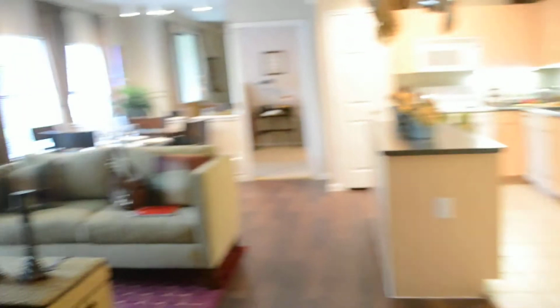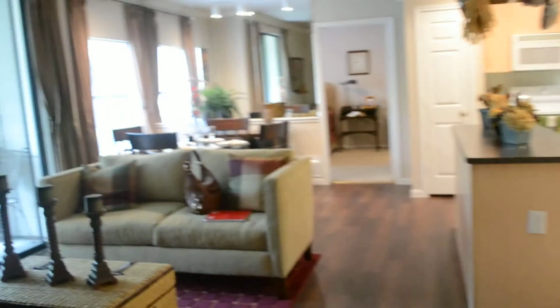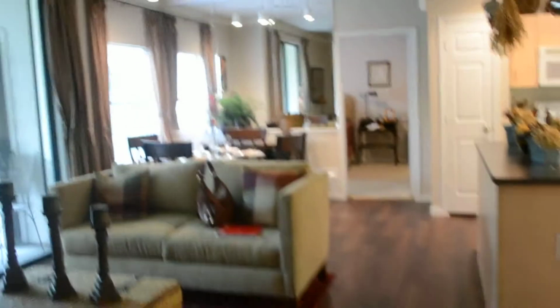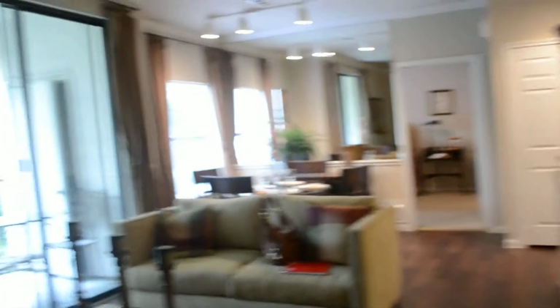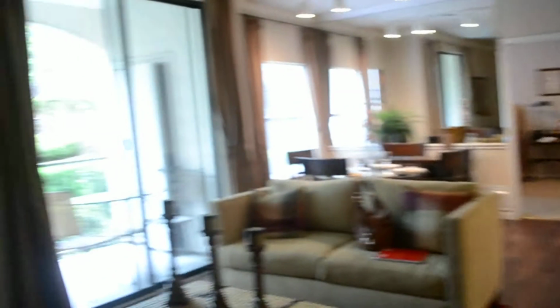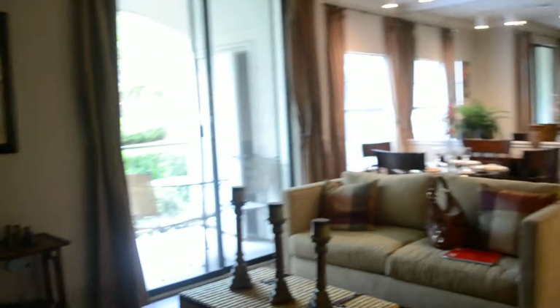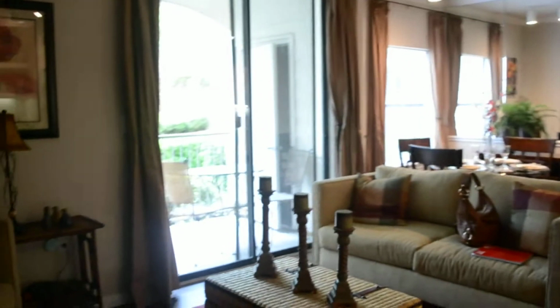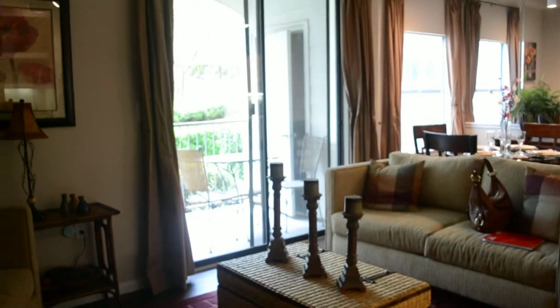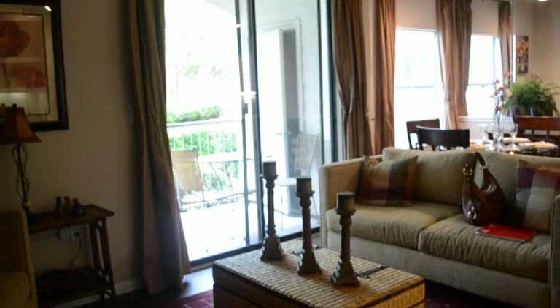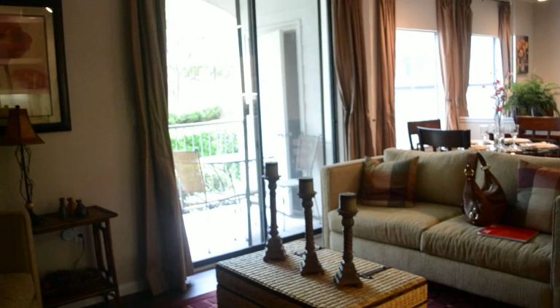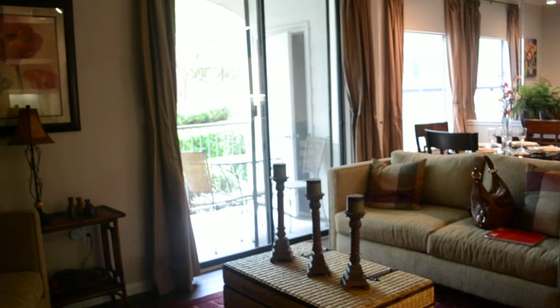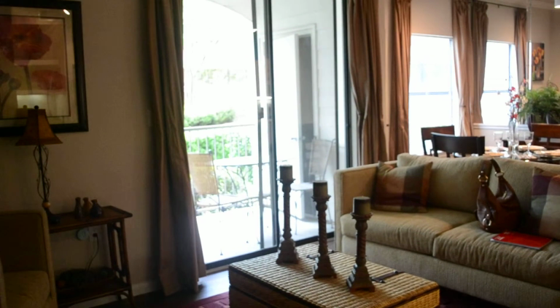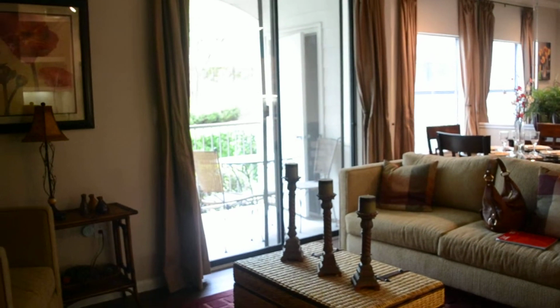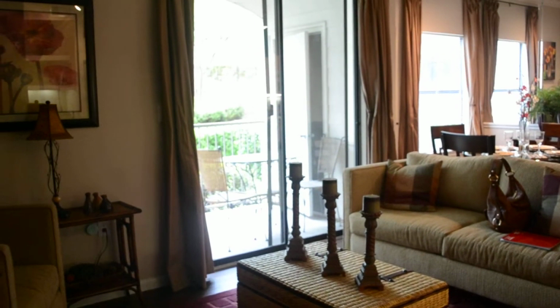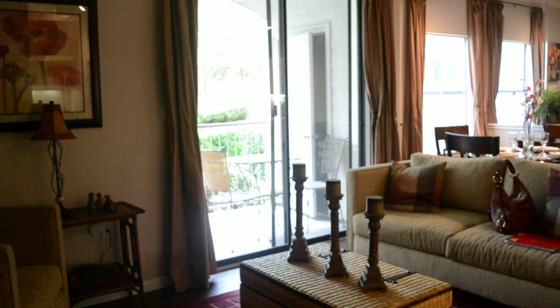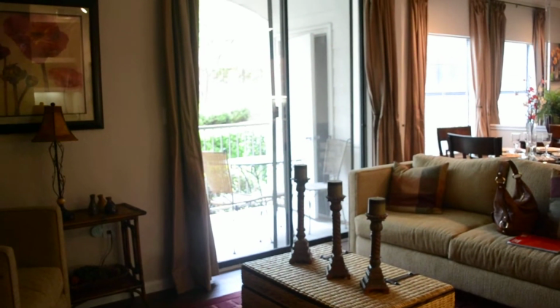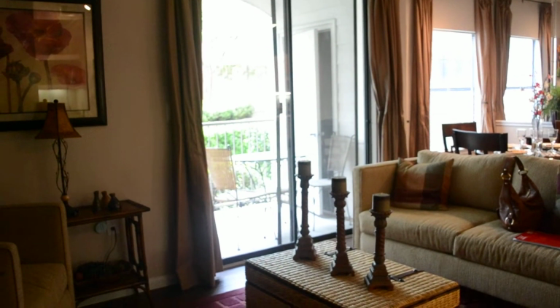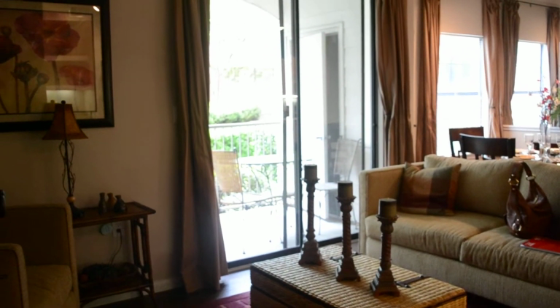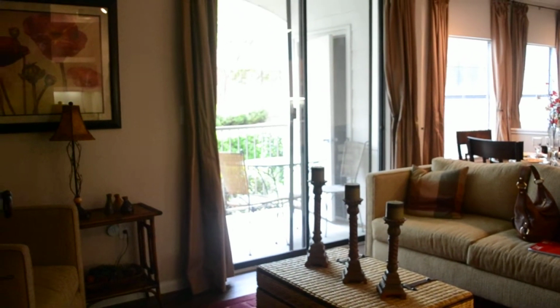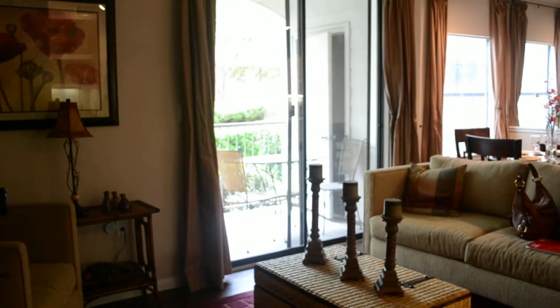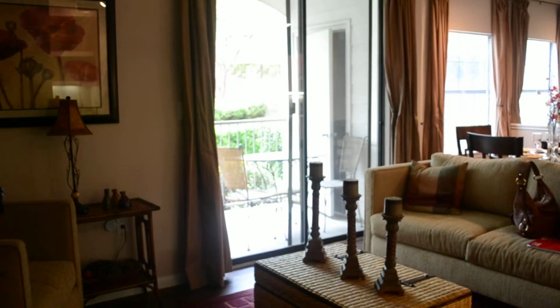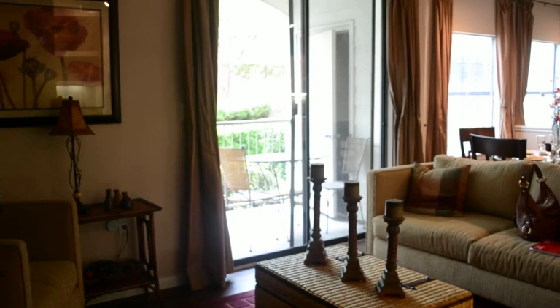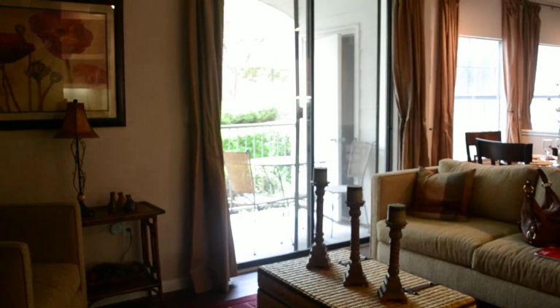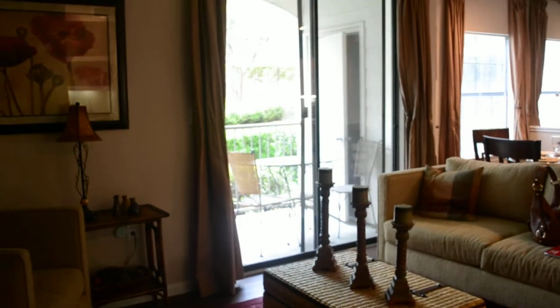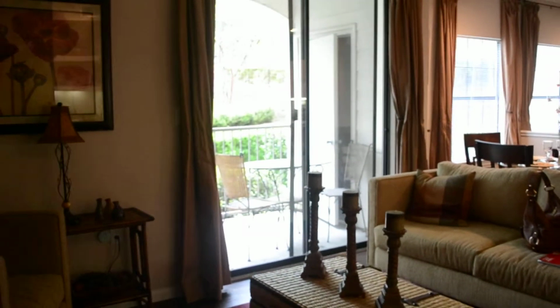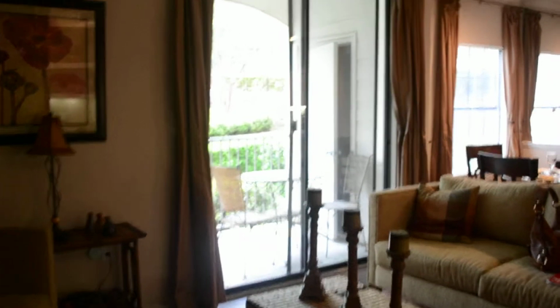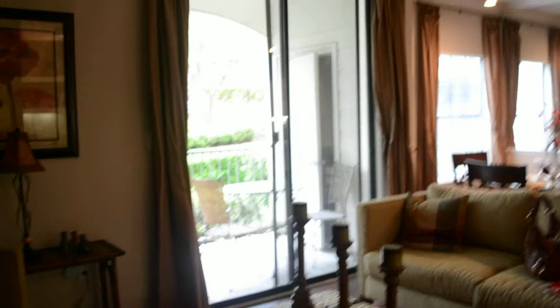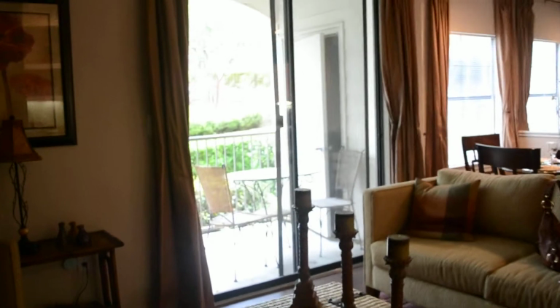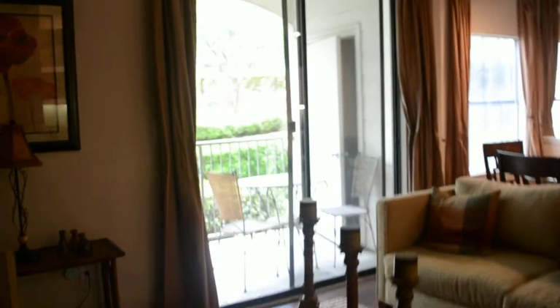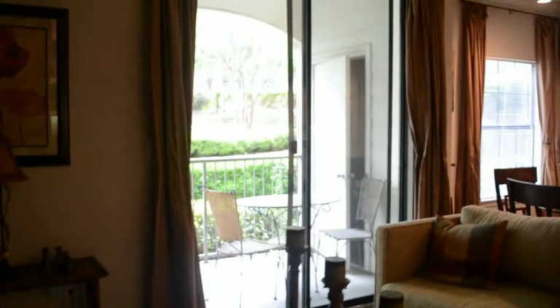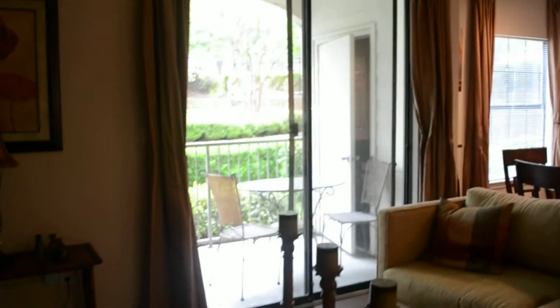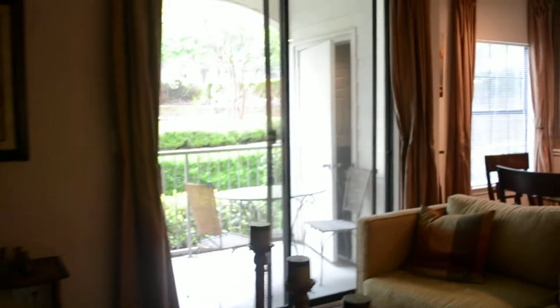Your living area. Do all your units have sliders with walk-outs? Yes. We've got the slider with the walk-out.